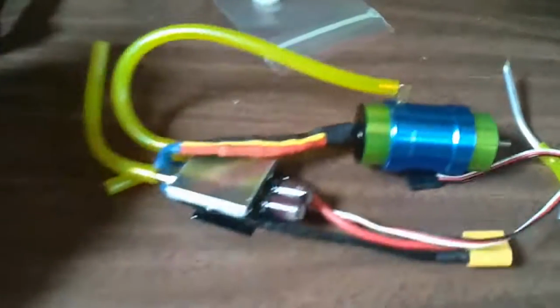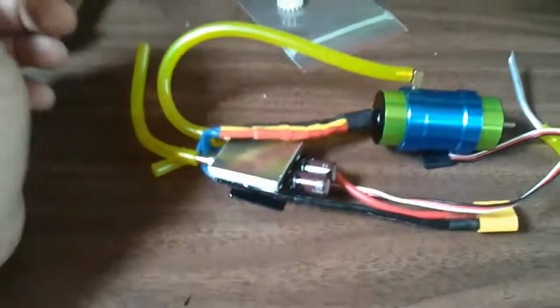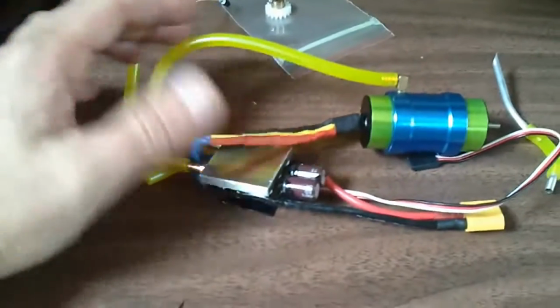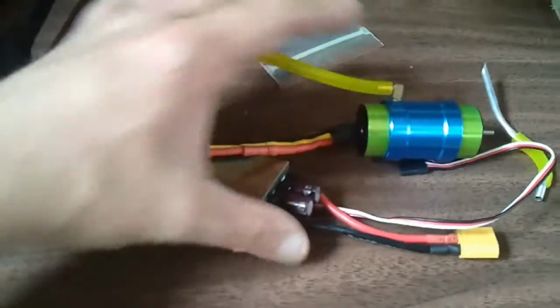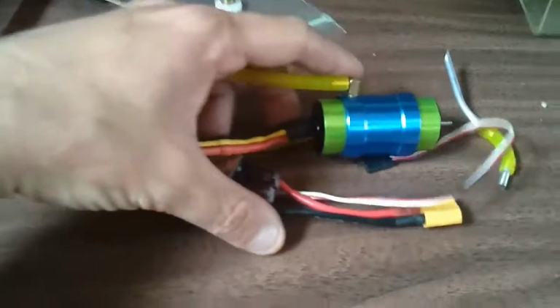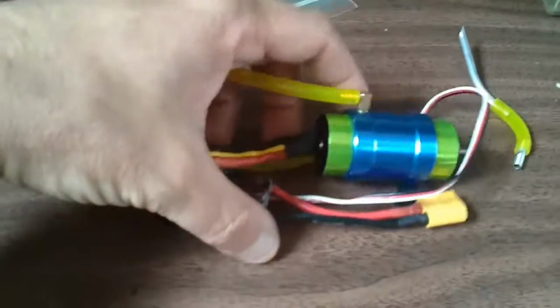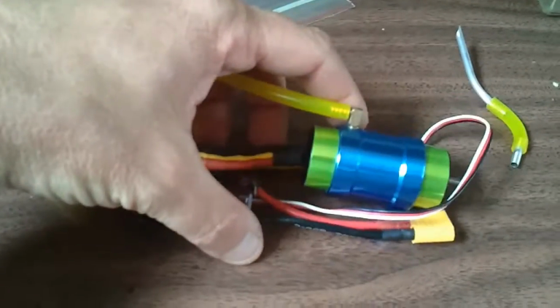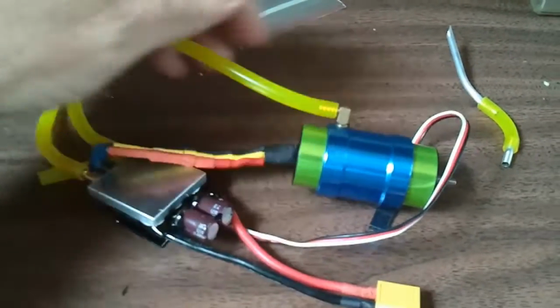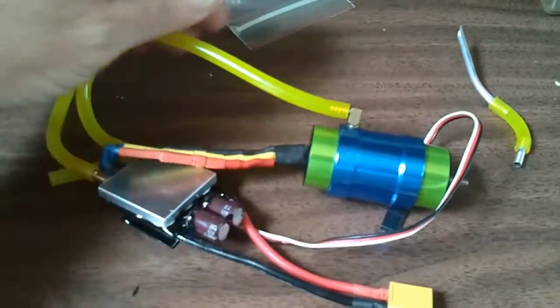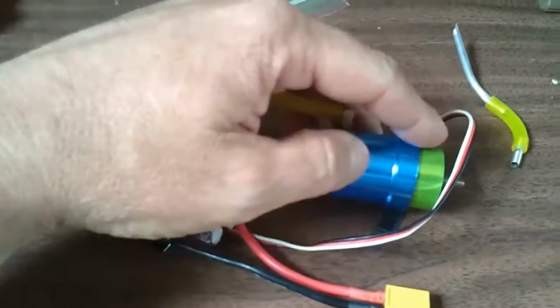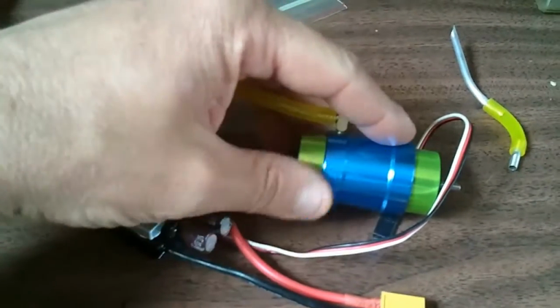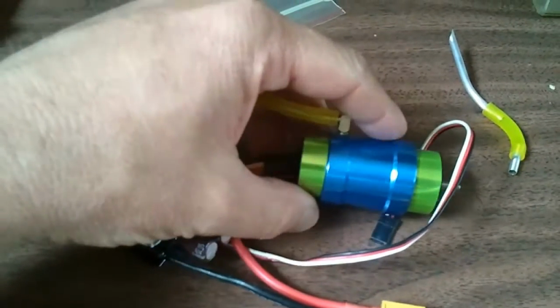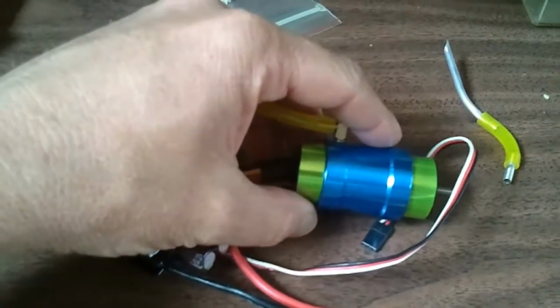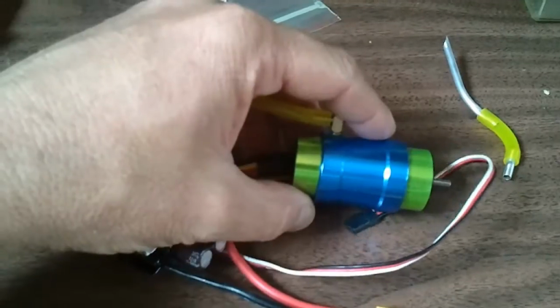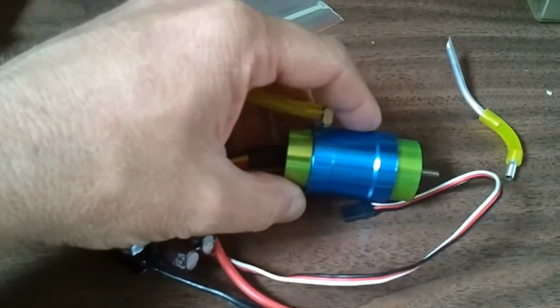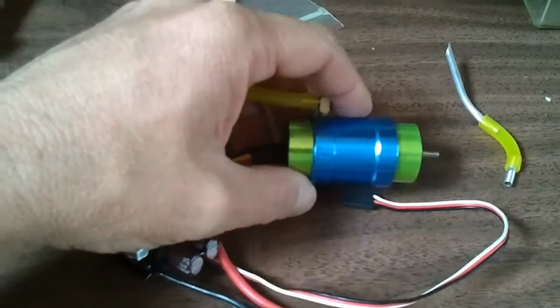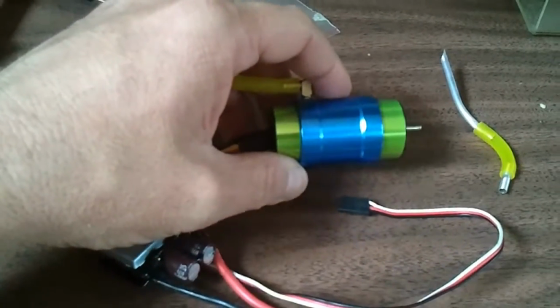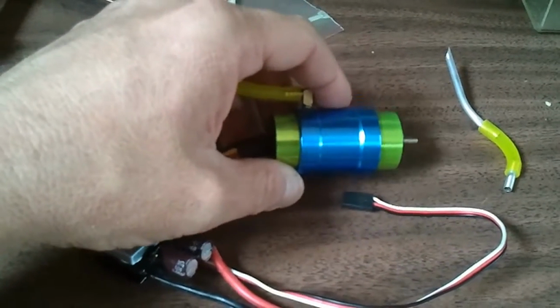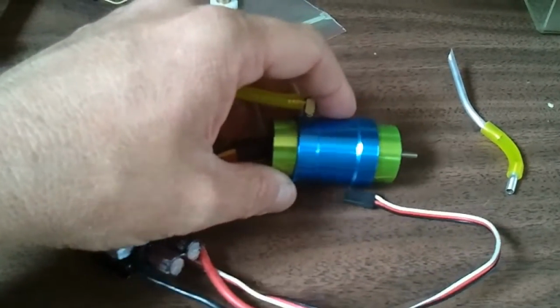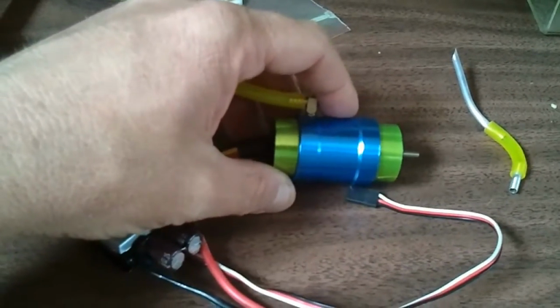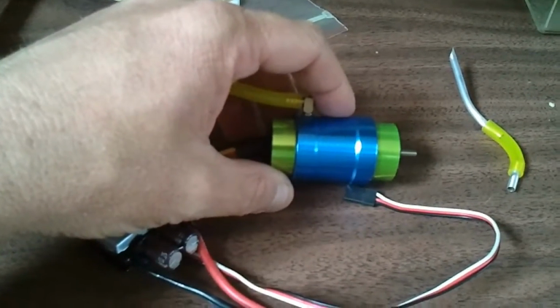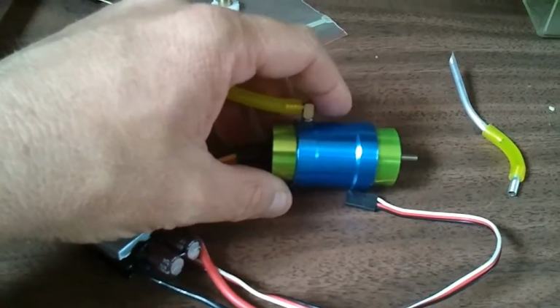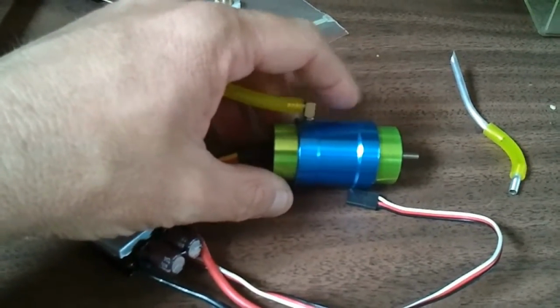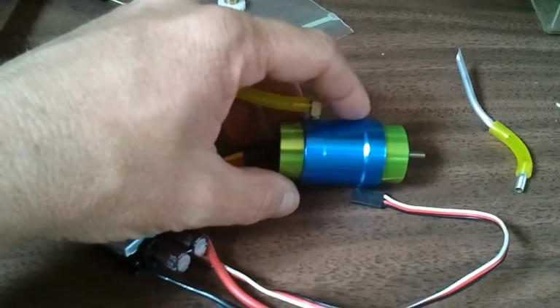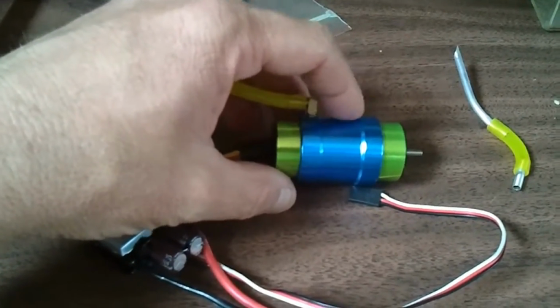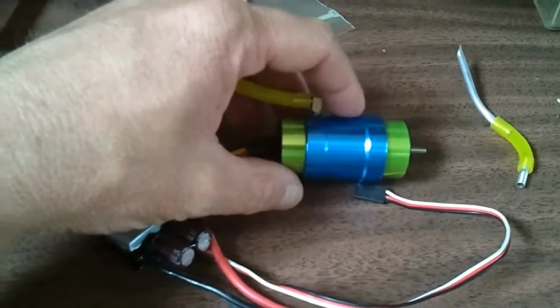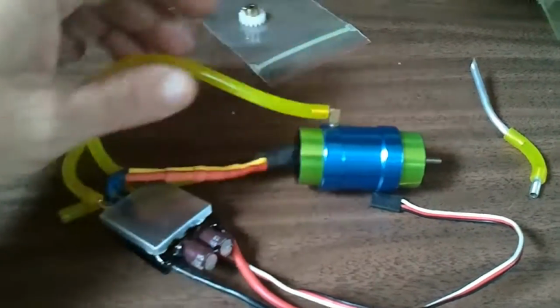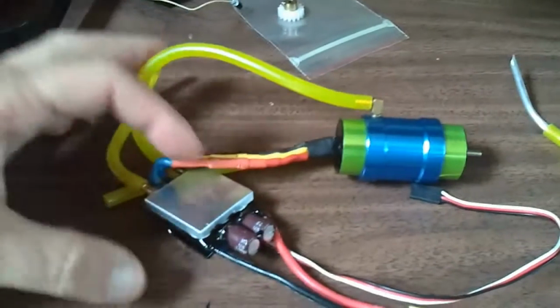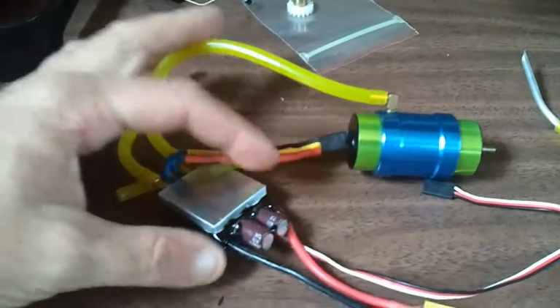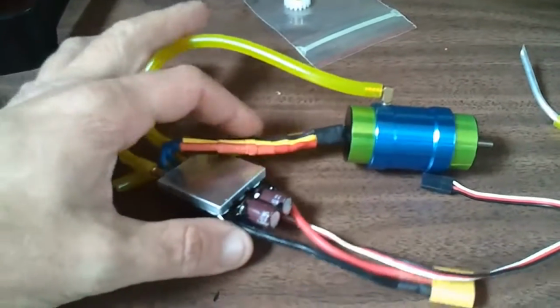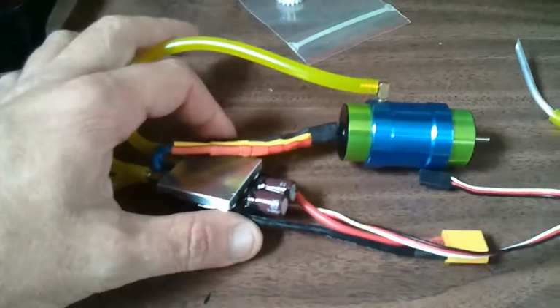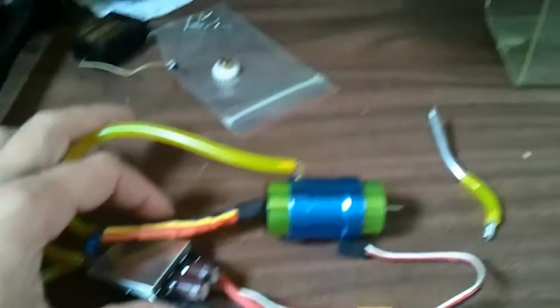This power plant right here — the motor is a 2858 Tacon, 2618 KV. I'll be running it on 3S through this 60 amp controller.